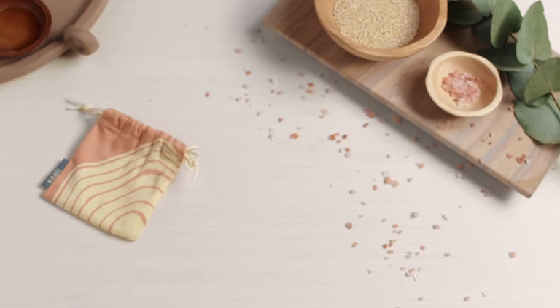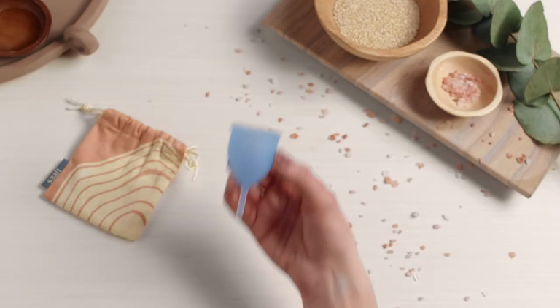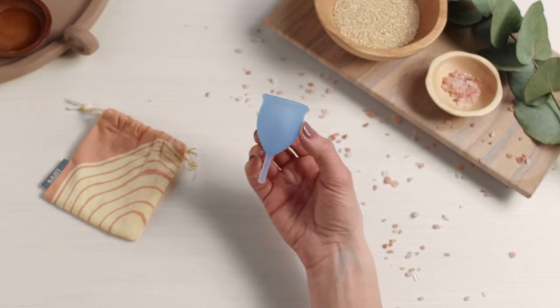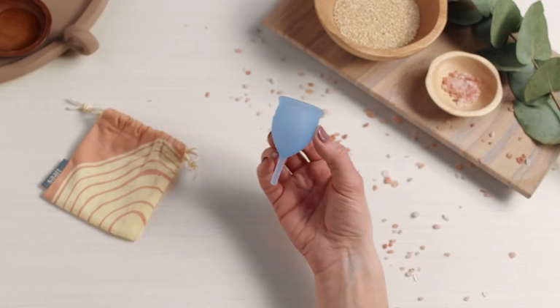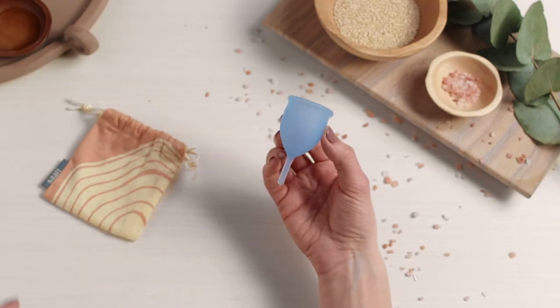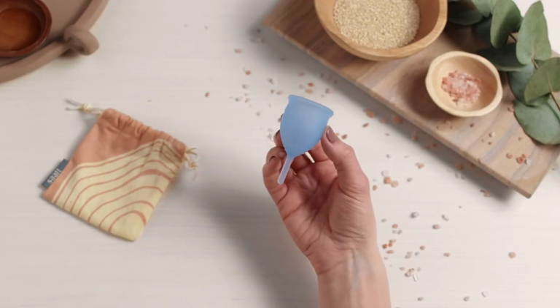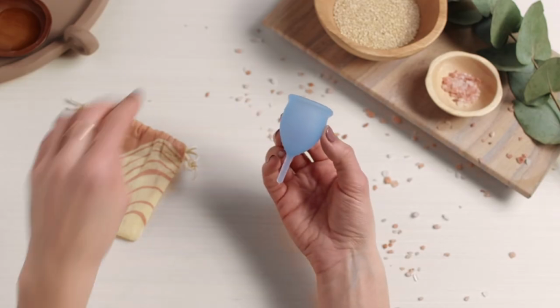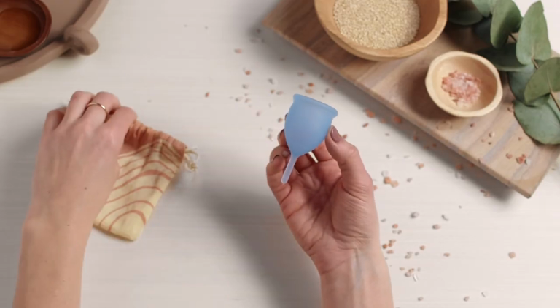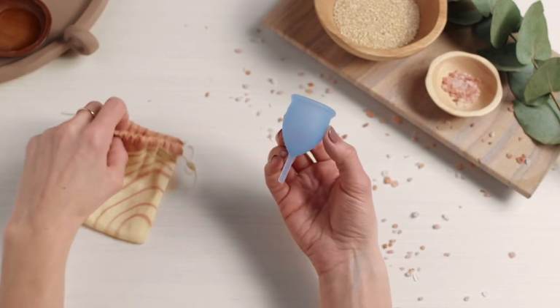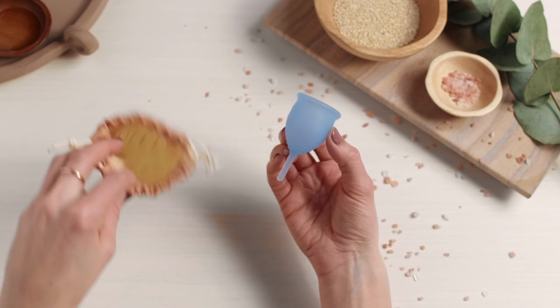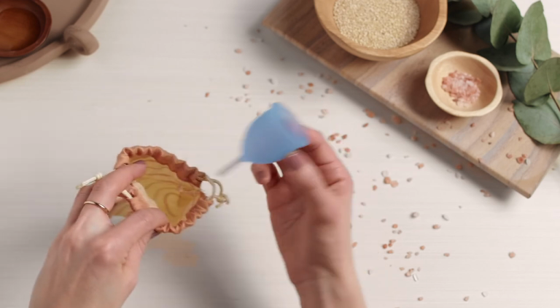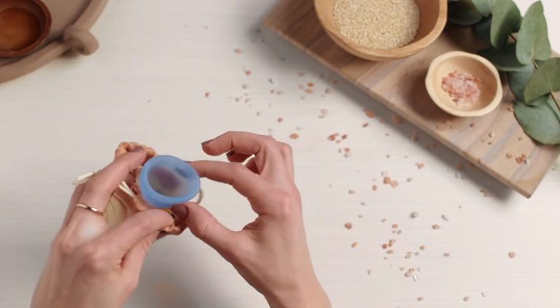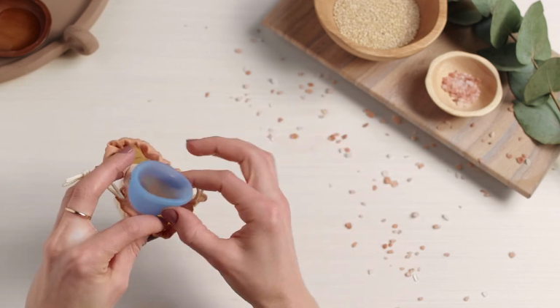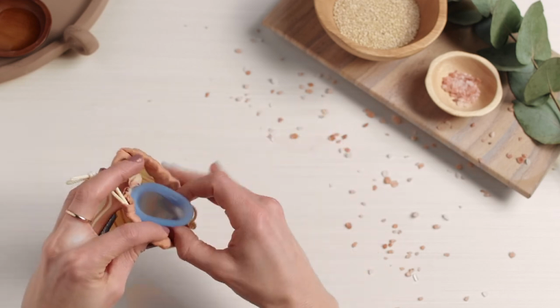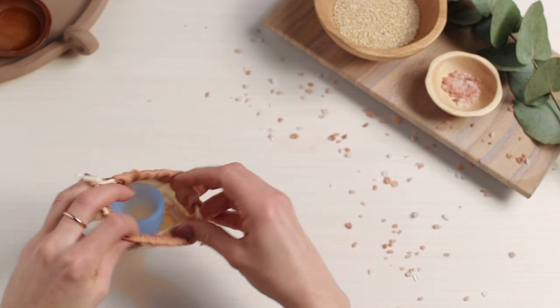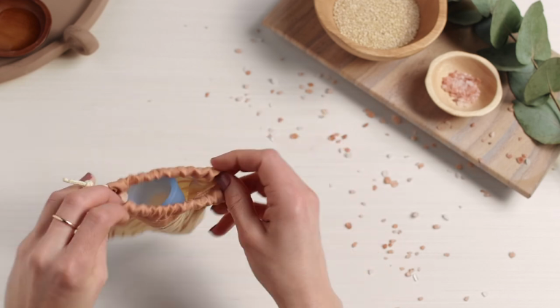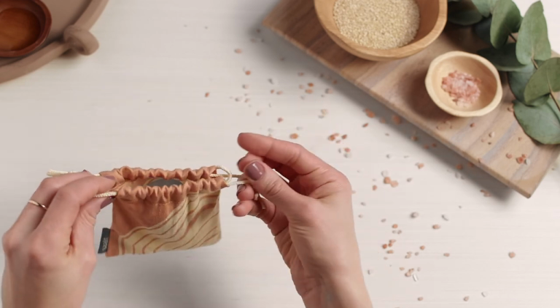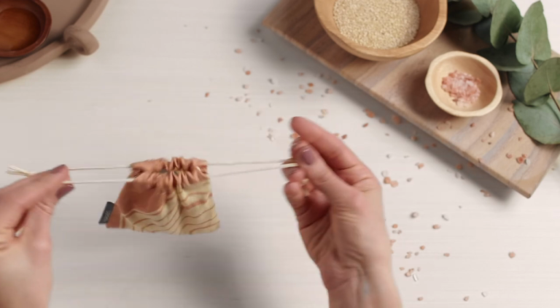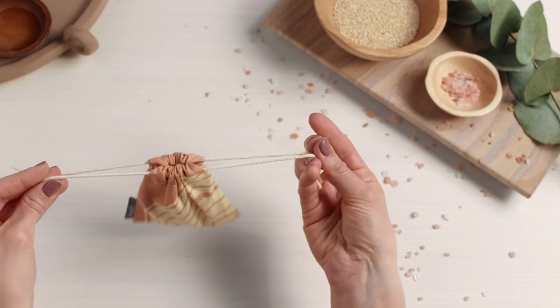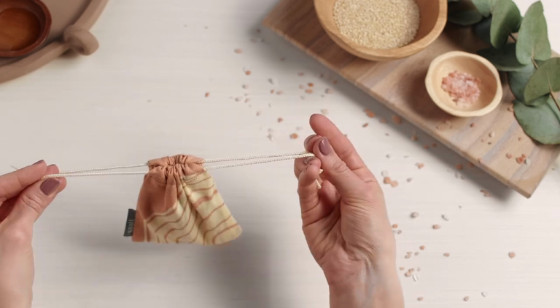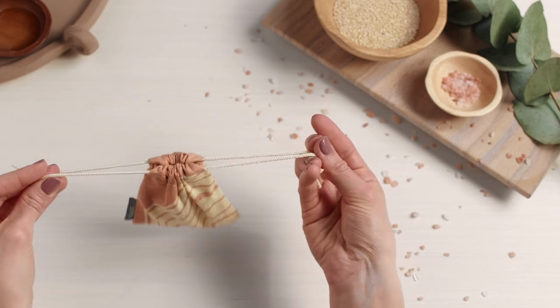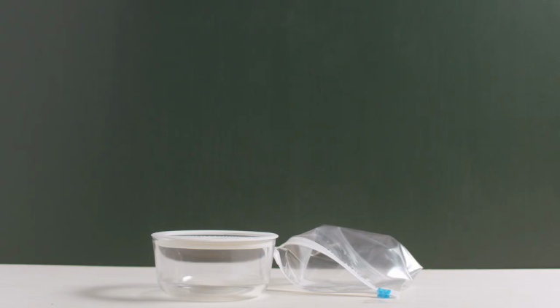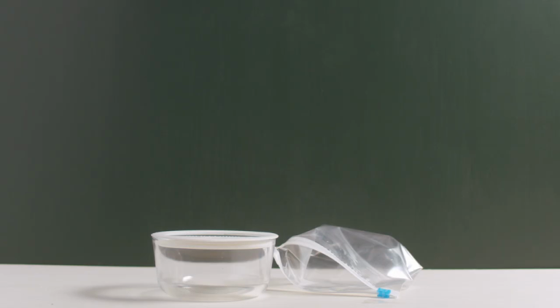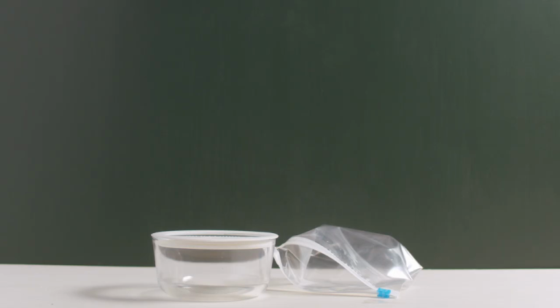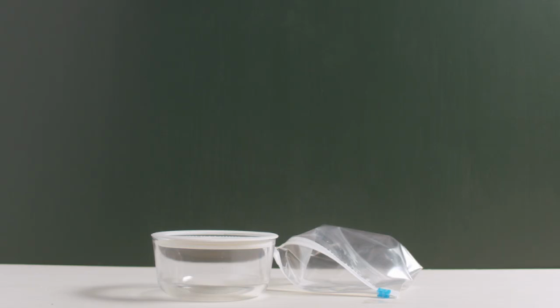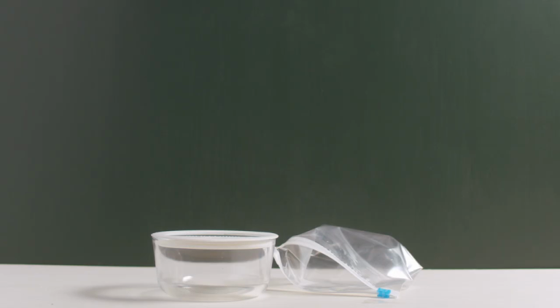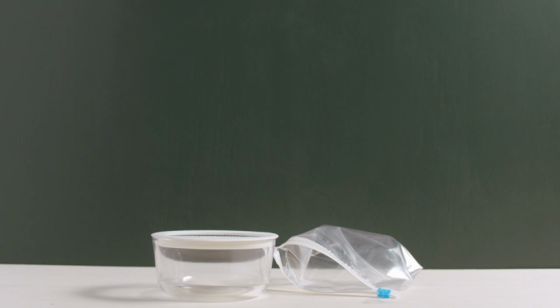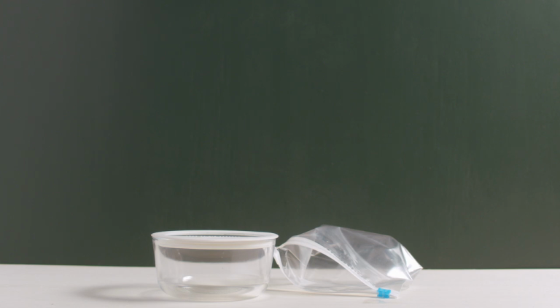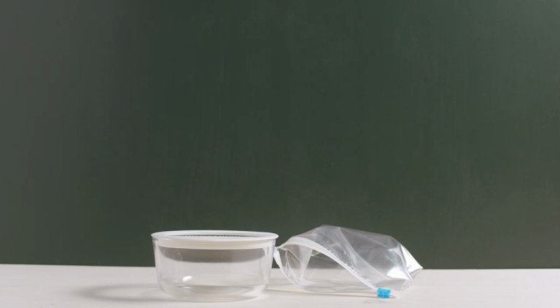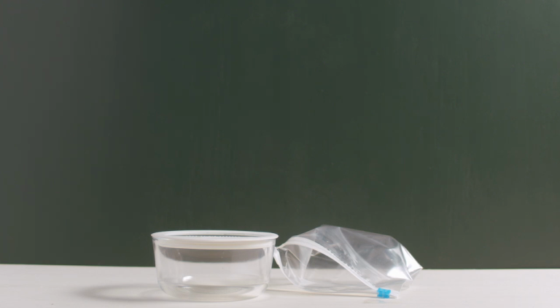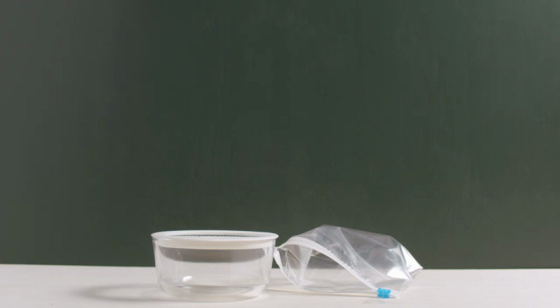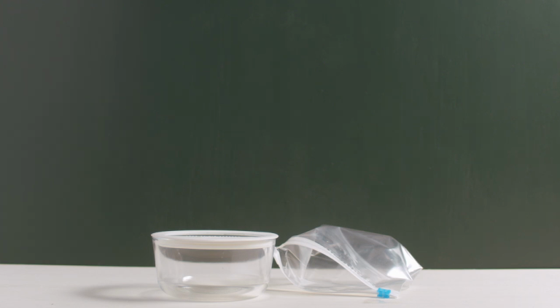After you've cleaned your cup and let it dry, you can store it in your salt bag or another breathable fabric bag. Never use a plastic bag or an airtight container for storage.